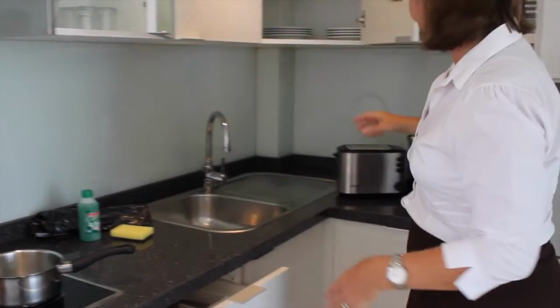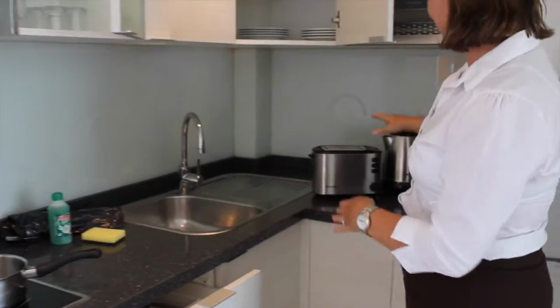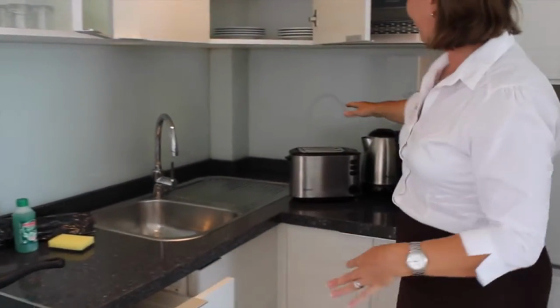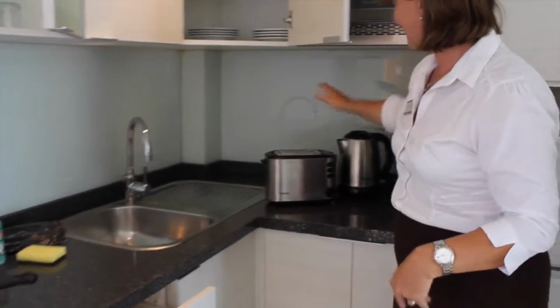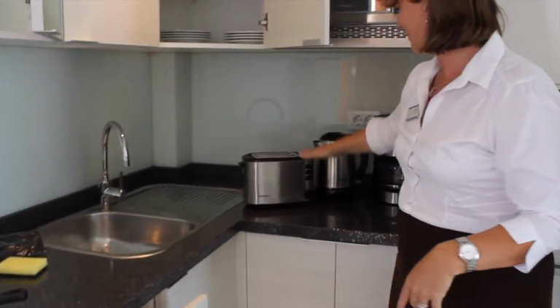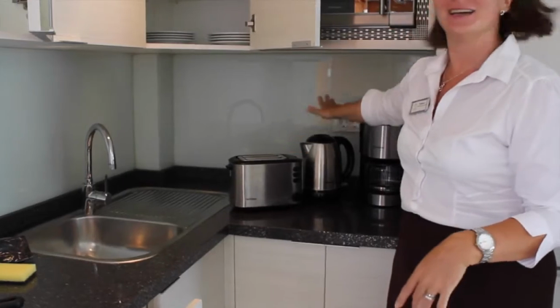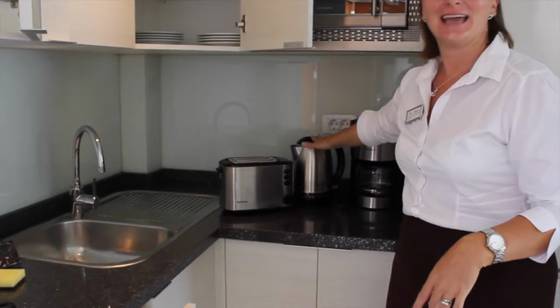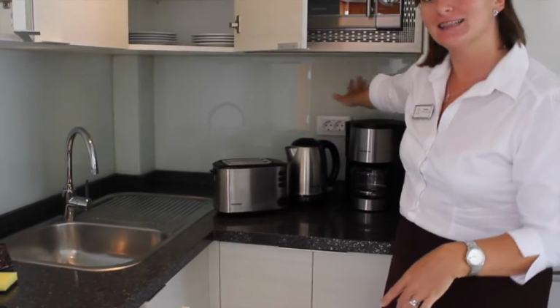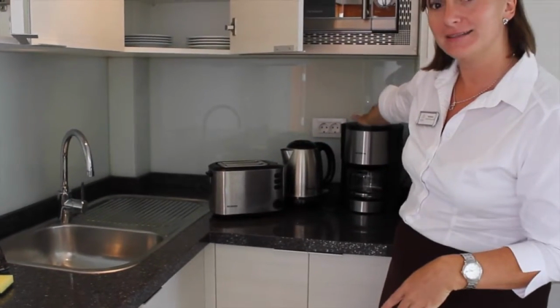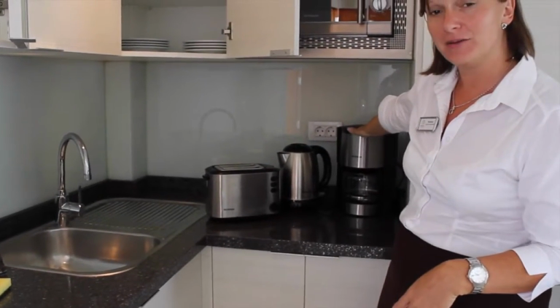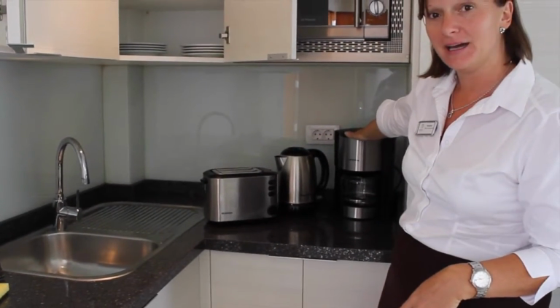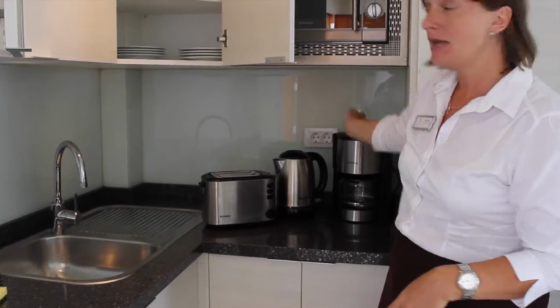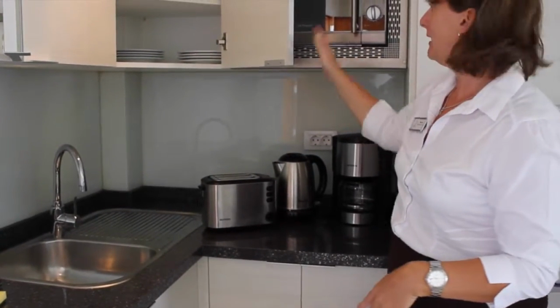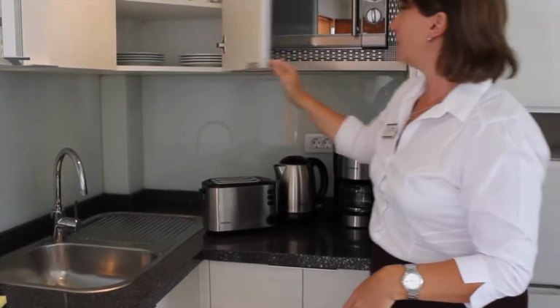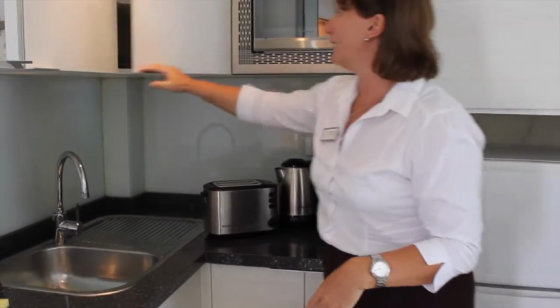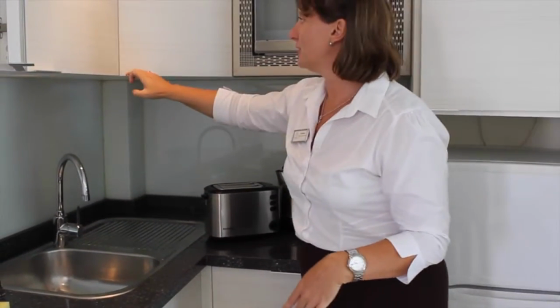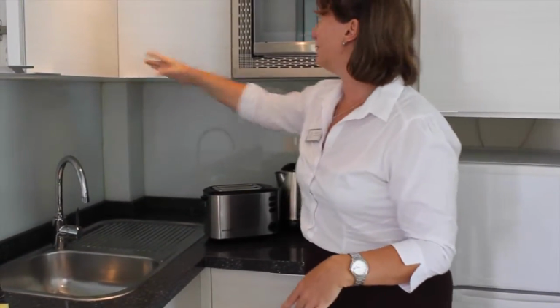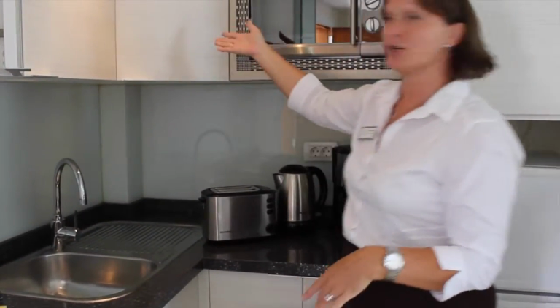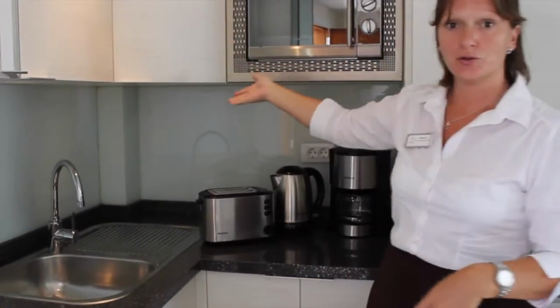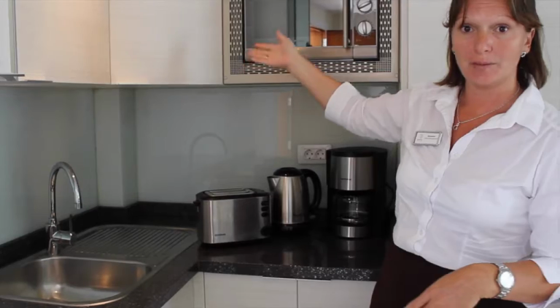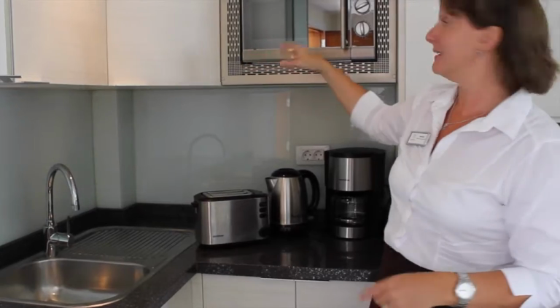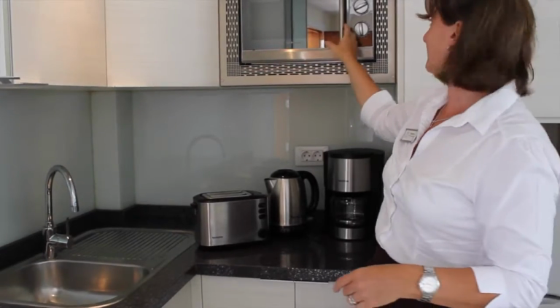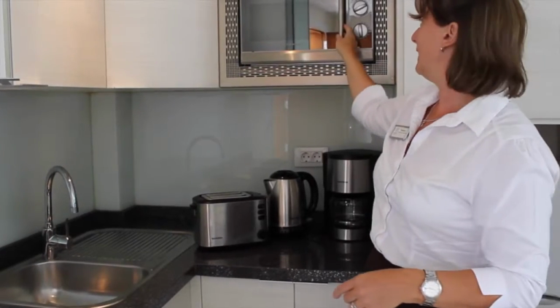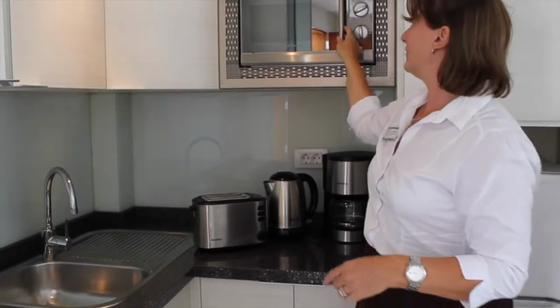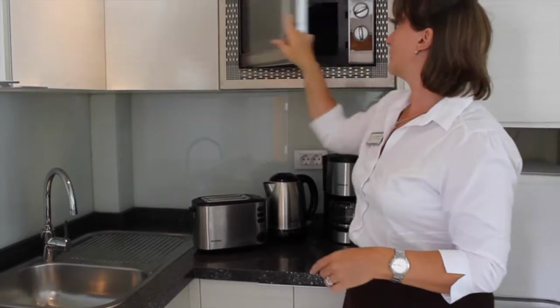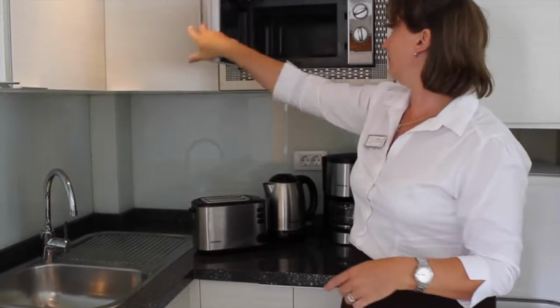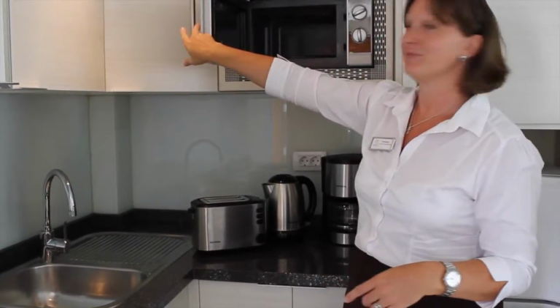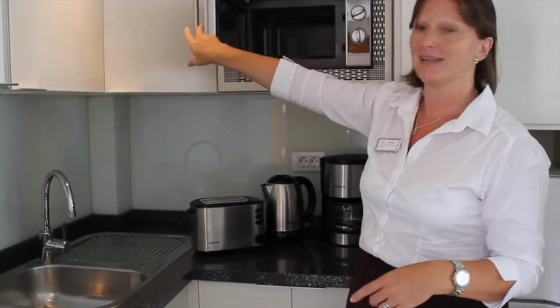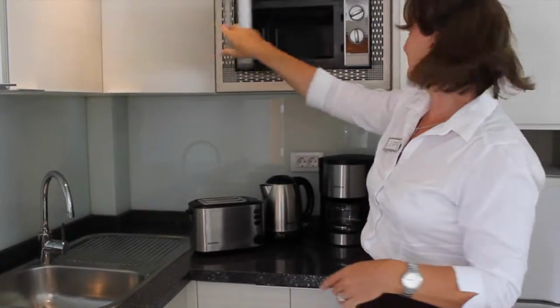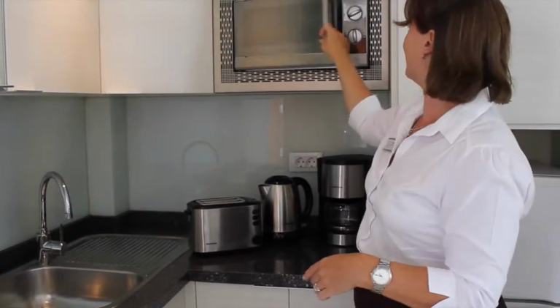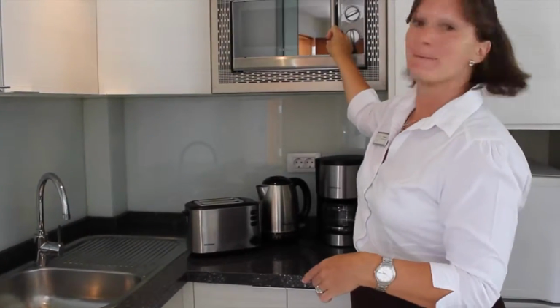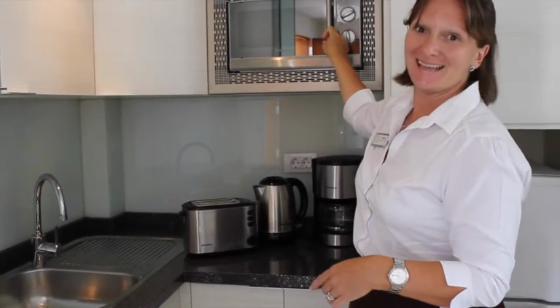Also we have for you the toaster, kettle and coffee maker, and we provide a microwave which you can use all of your plates in. Here we have the microwave — bing.